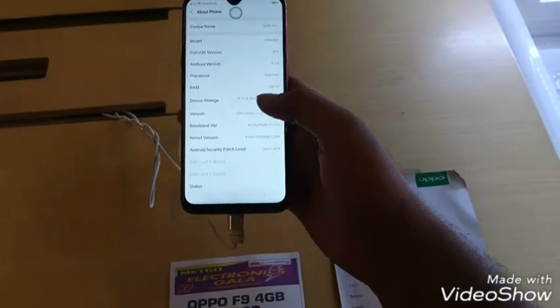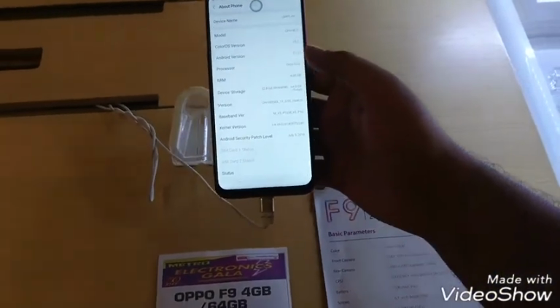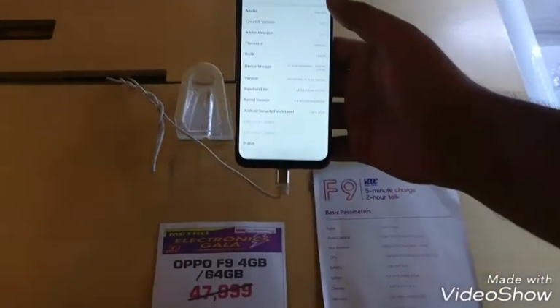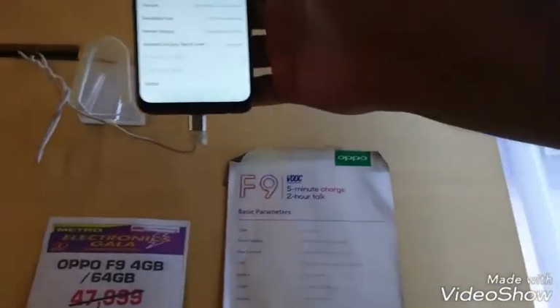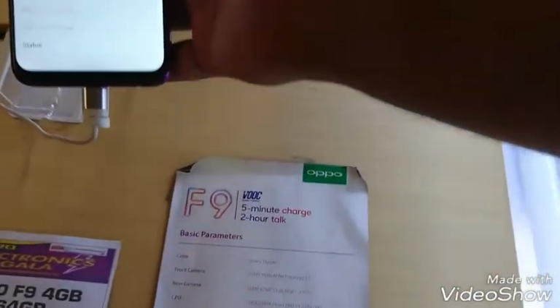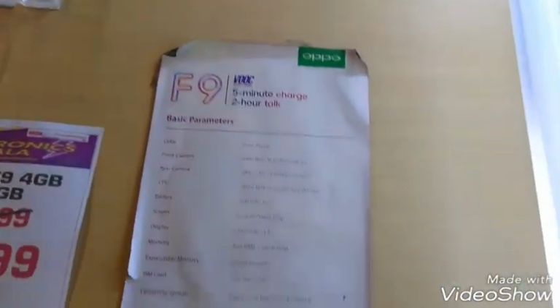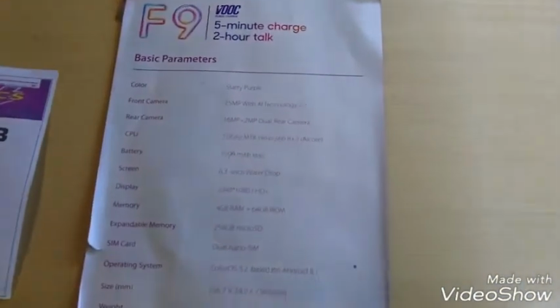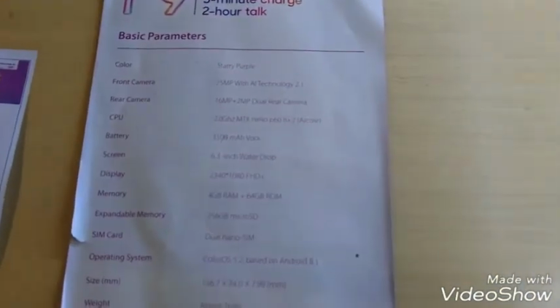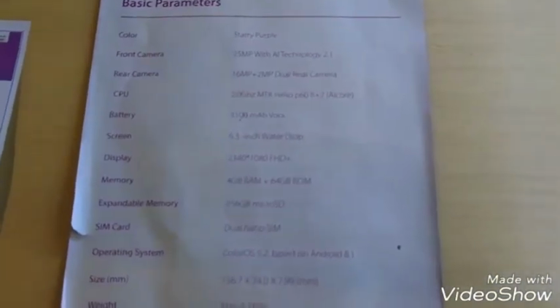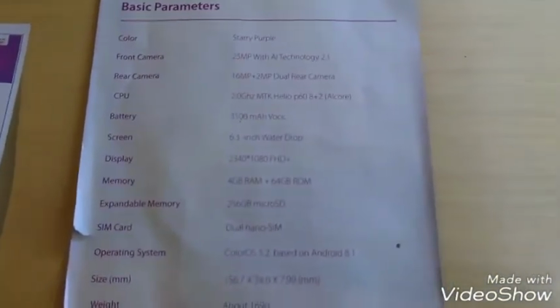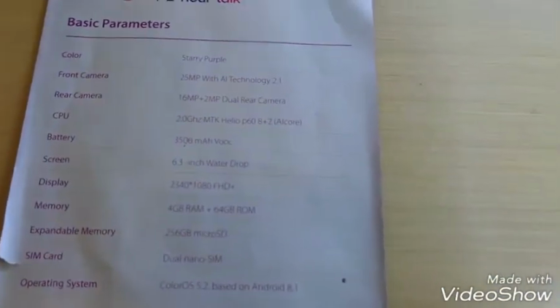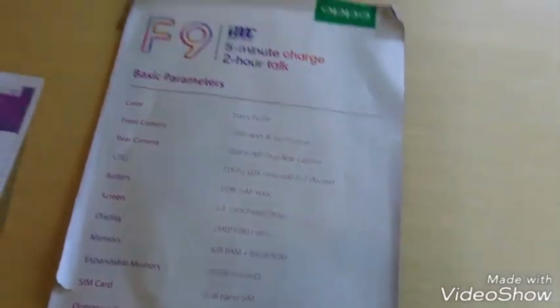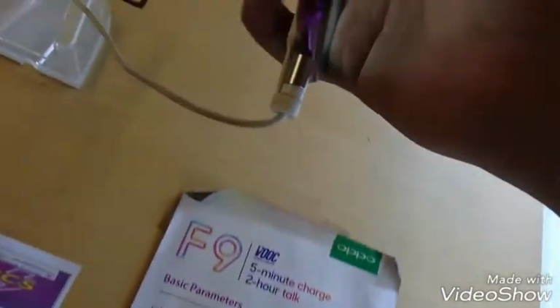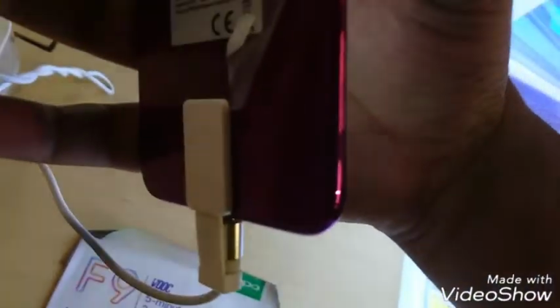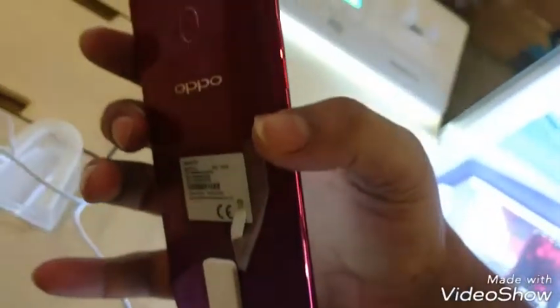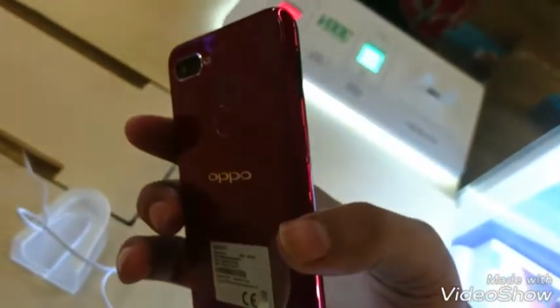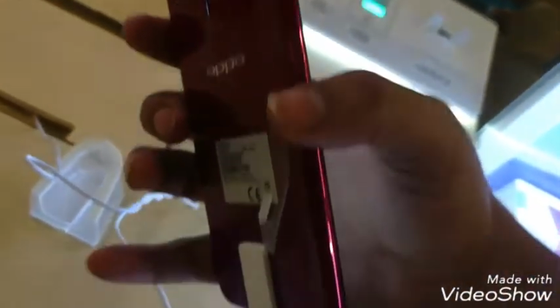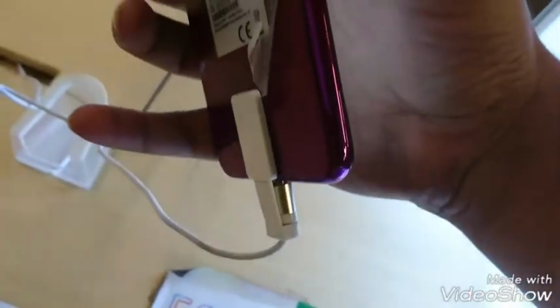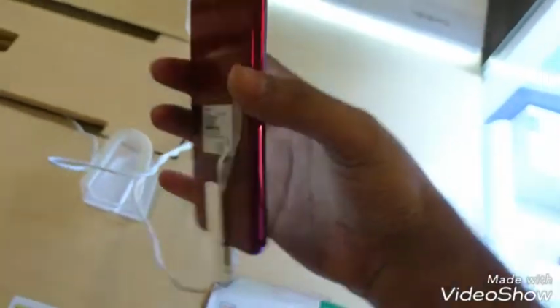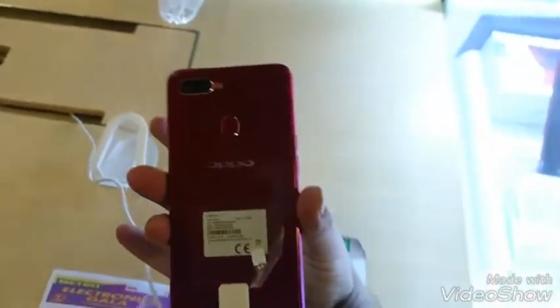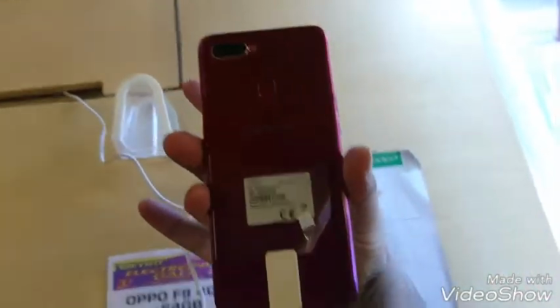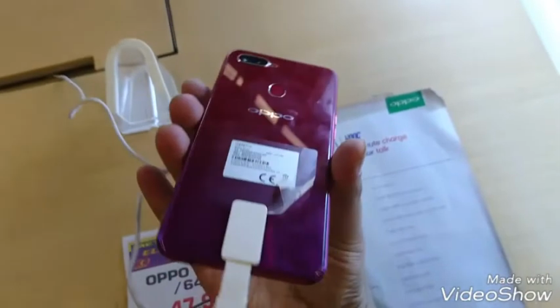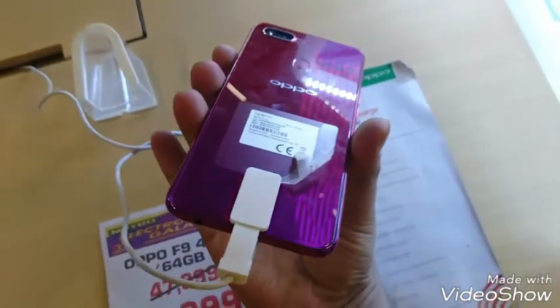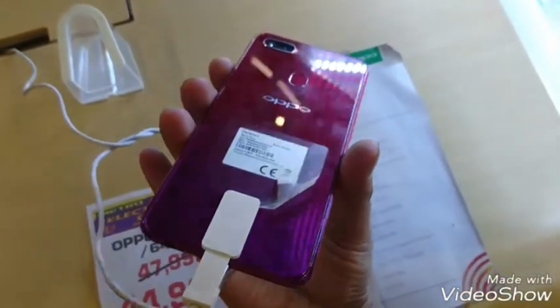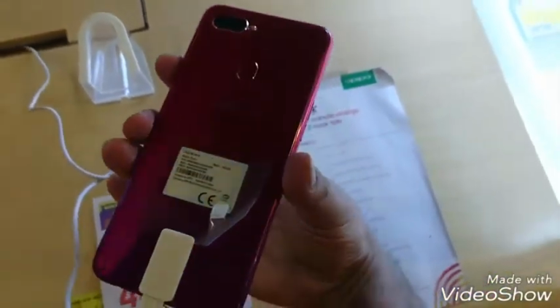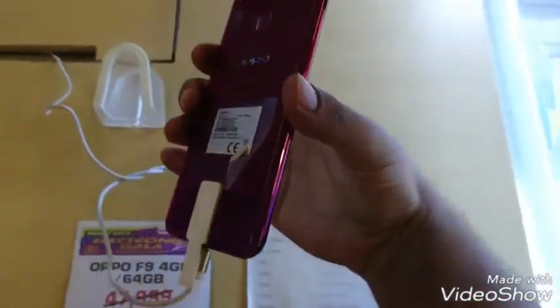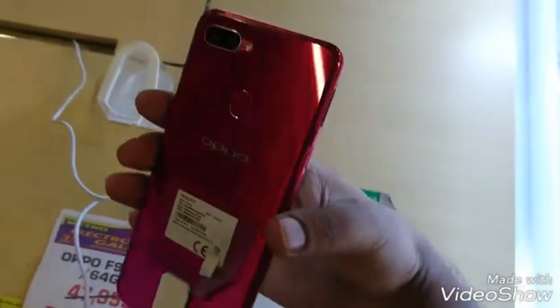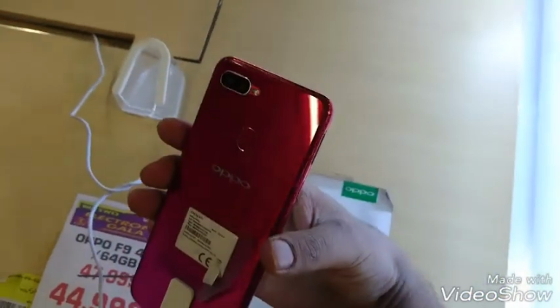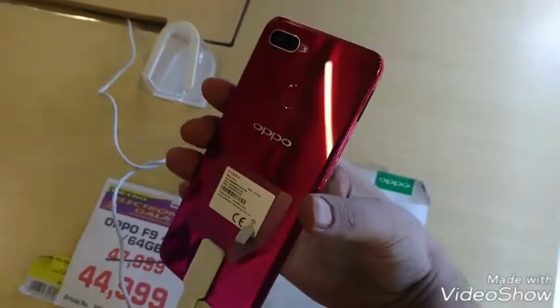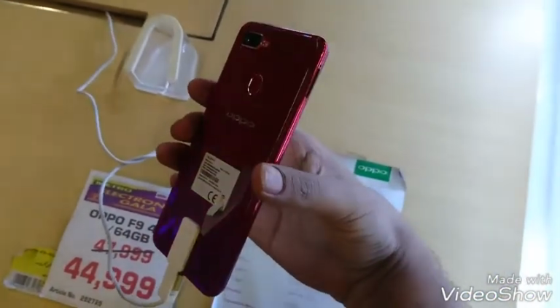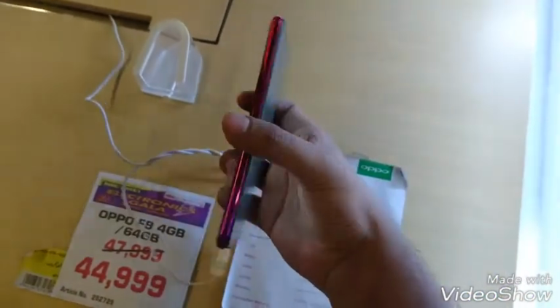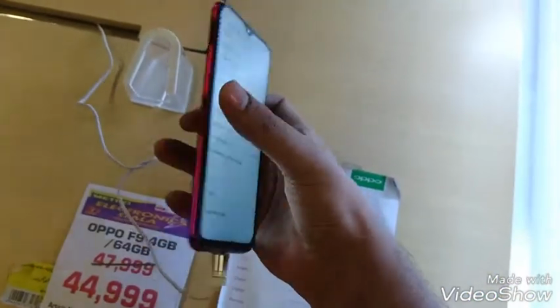Basically, the specifications: it has 4GB RAM and an octa-core processor. If you look at the color, it is a sterile purple color. This is the color — it has been highlighted nicely.